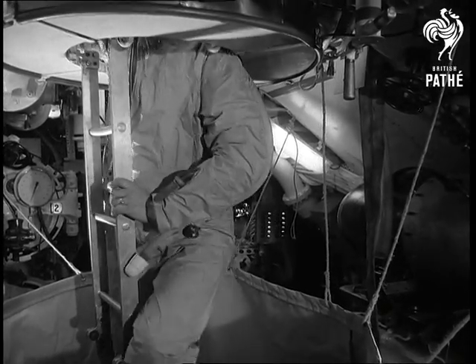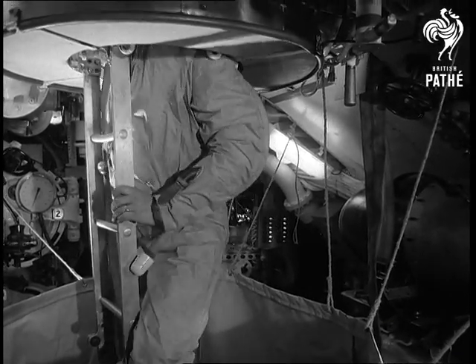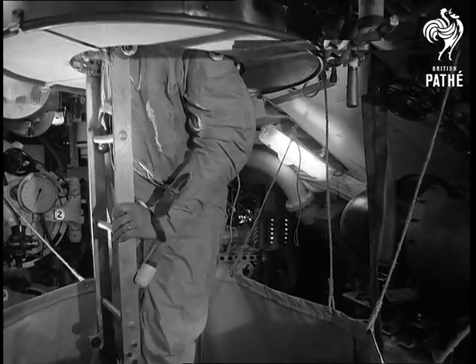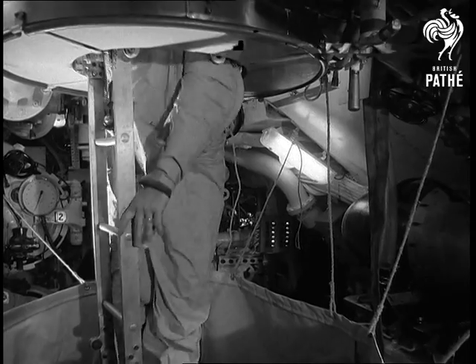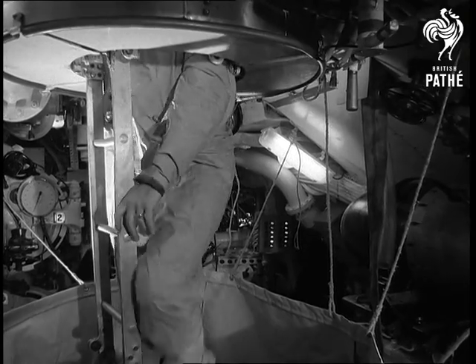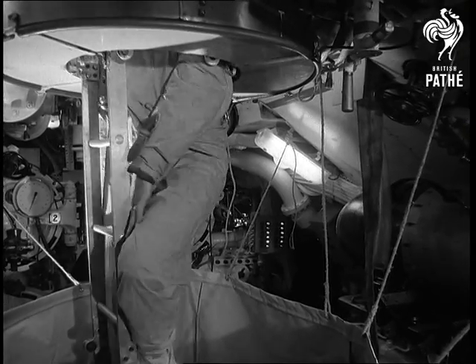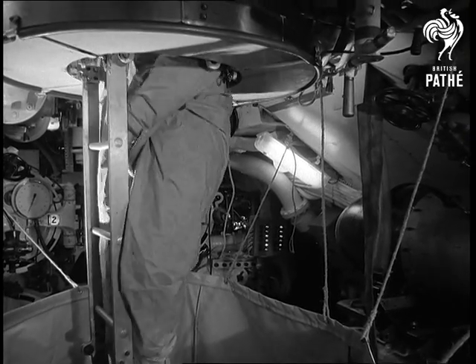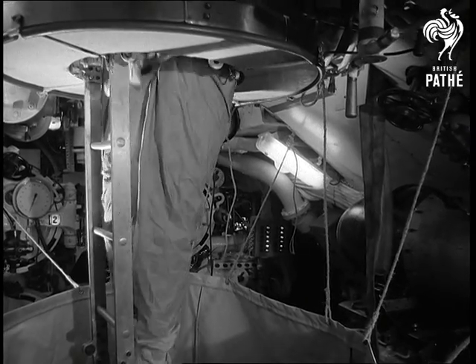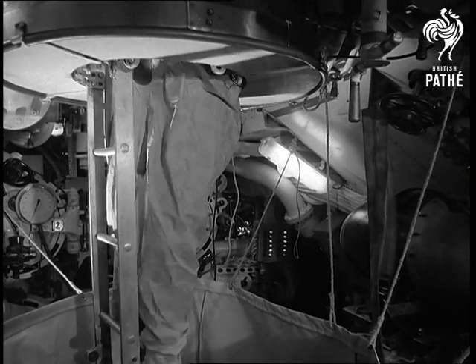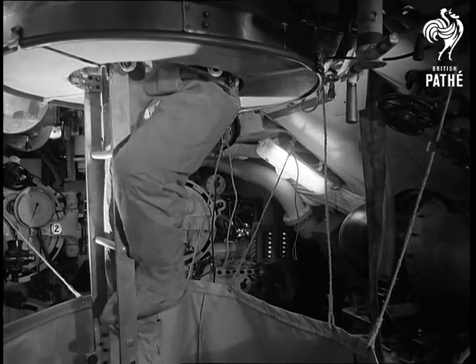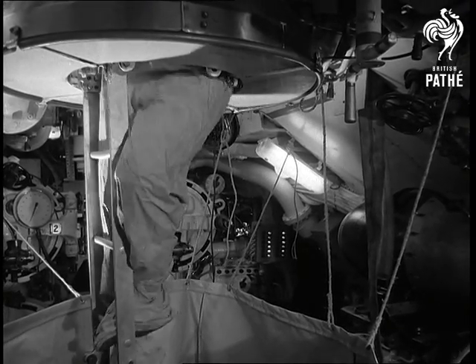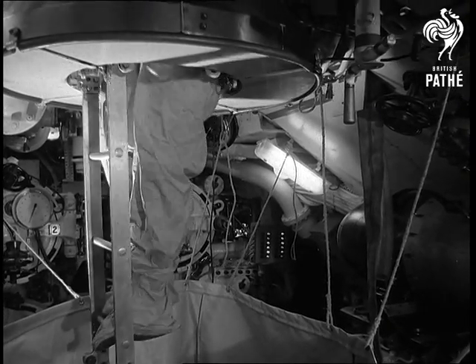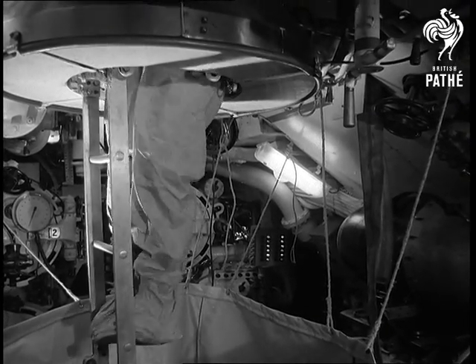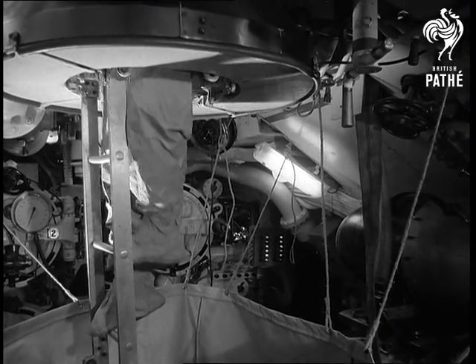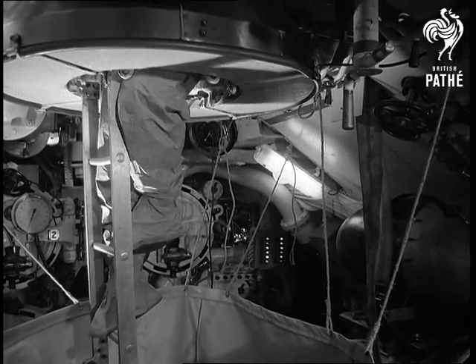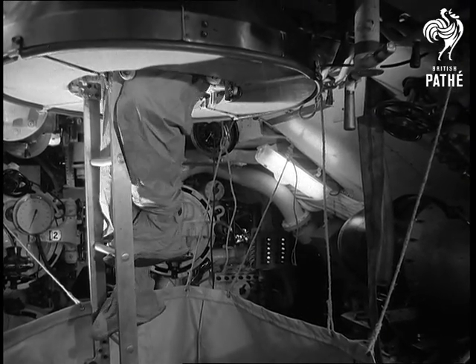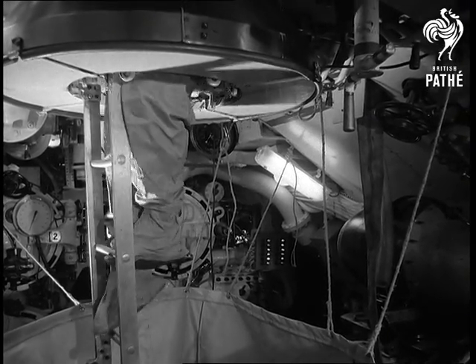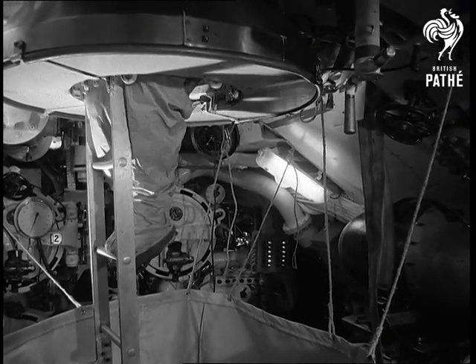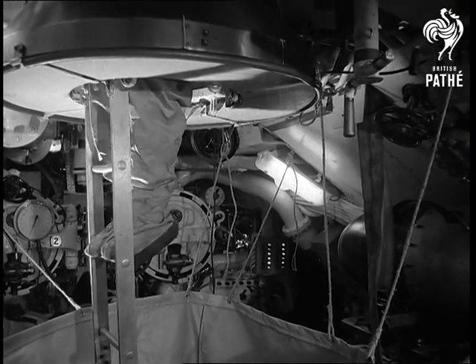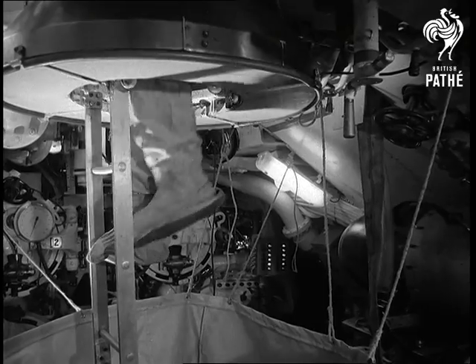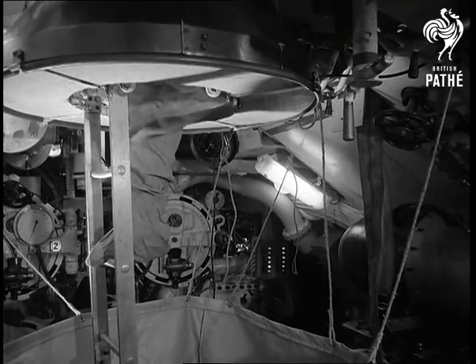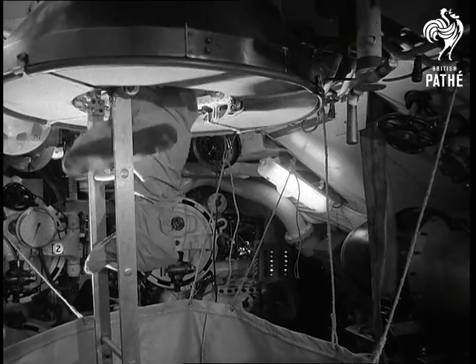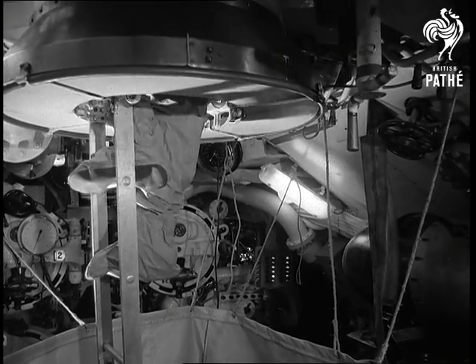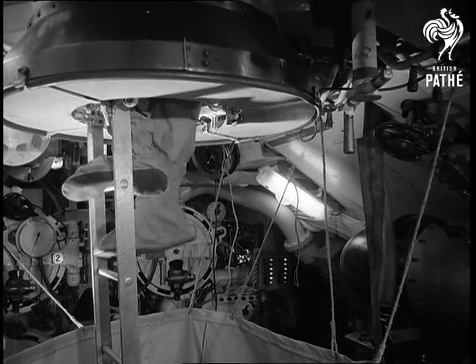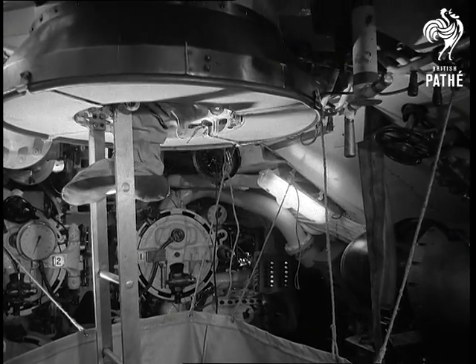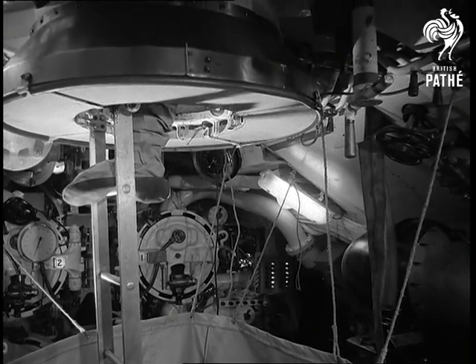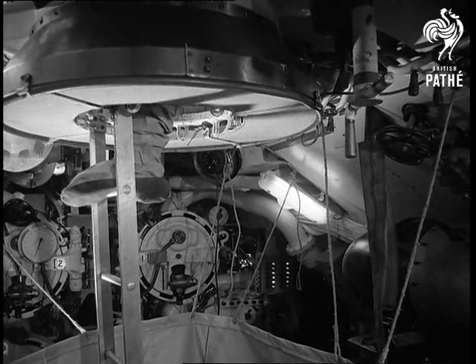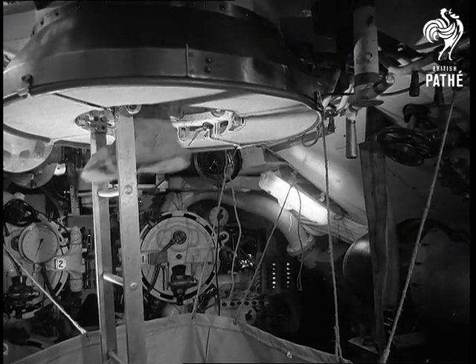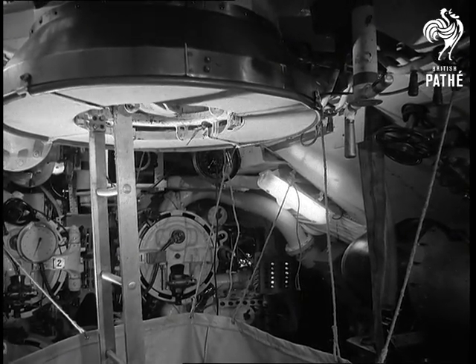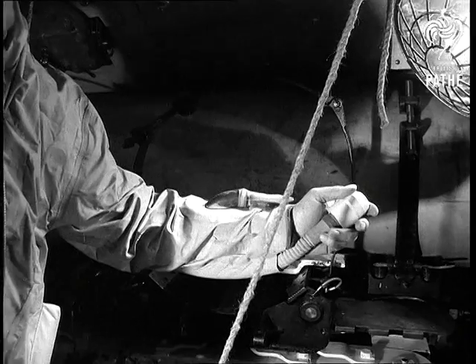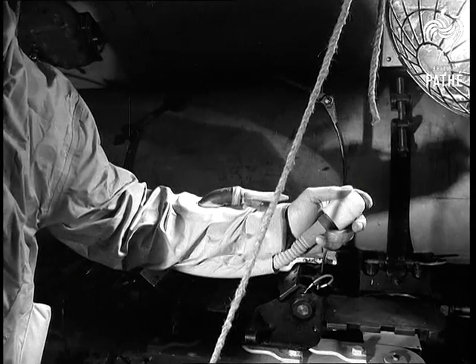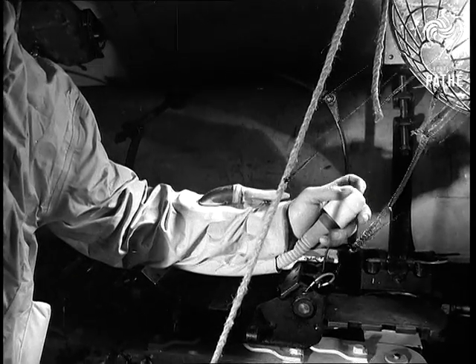Both the escape tower and the survival suit are British designed and manufactured. Other NATO navies are becoming increasingly impressed with the high degree of safety the equipment provides.